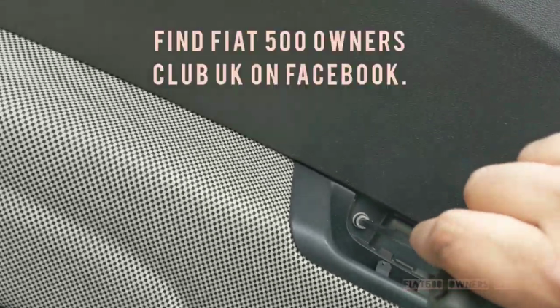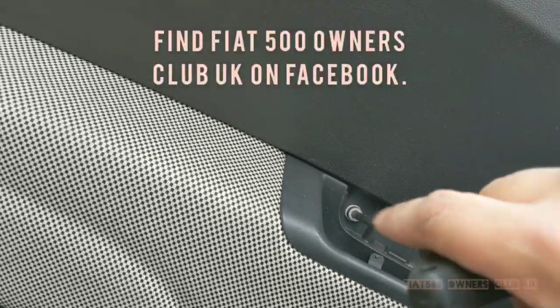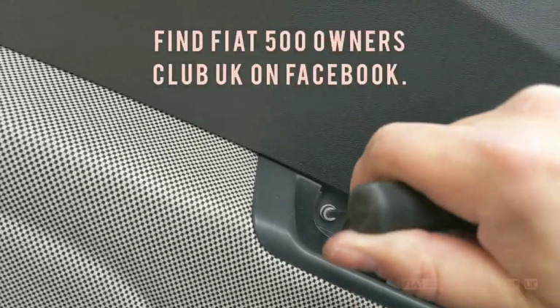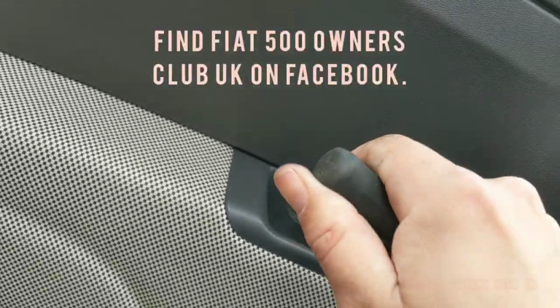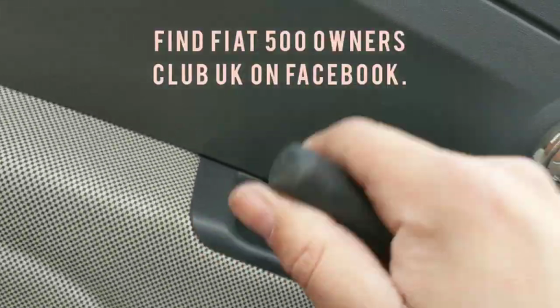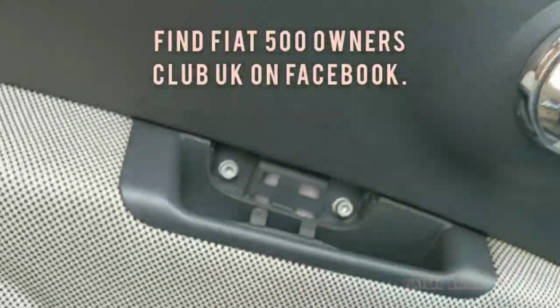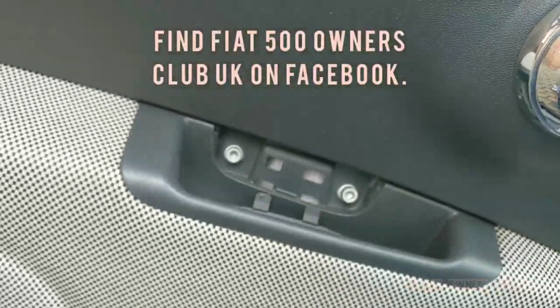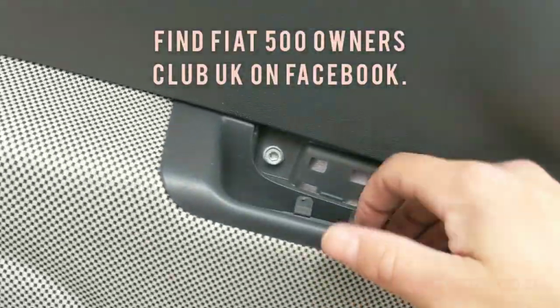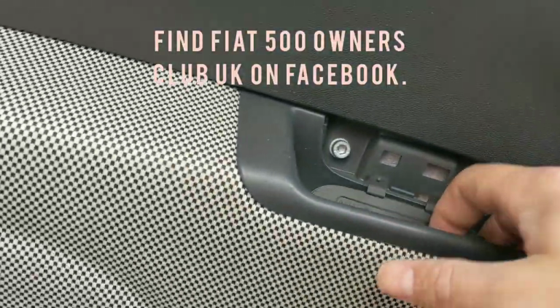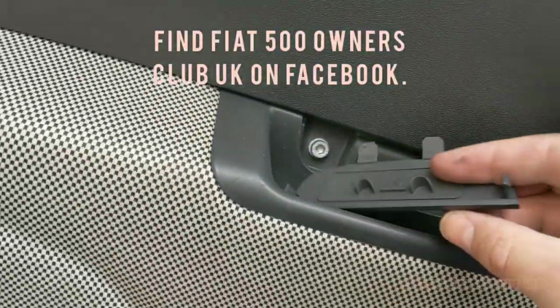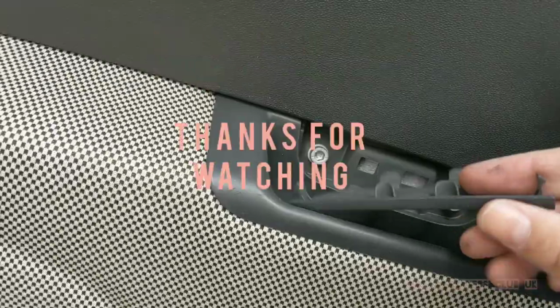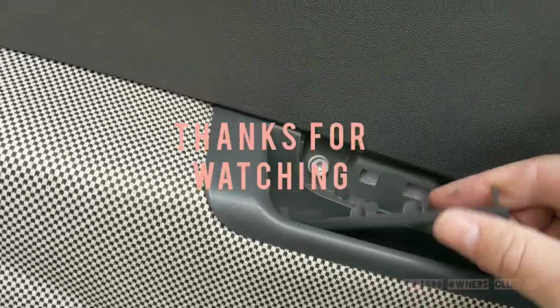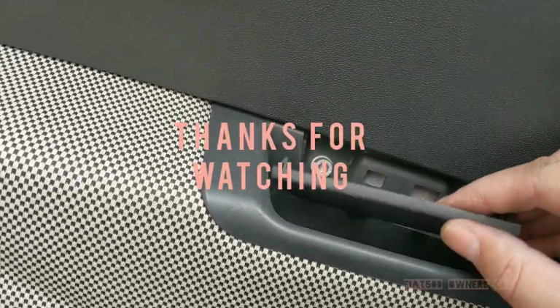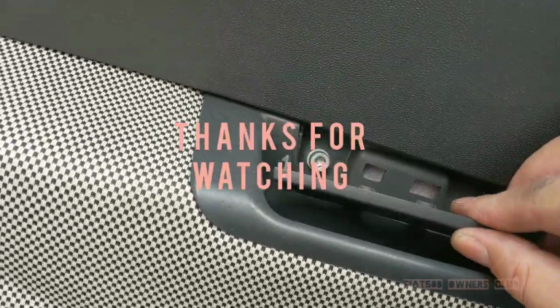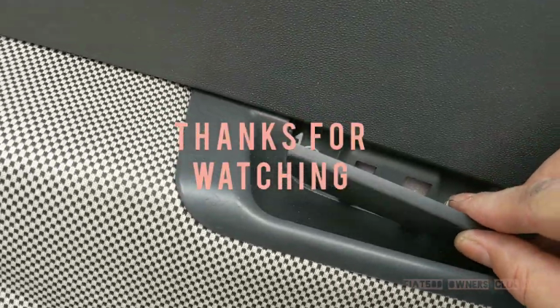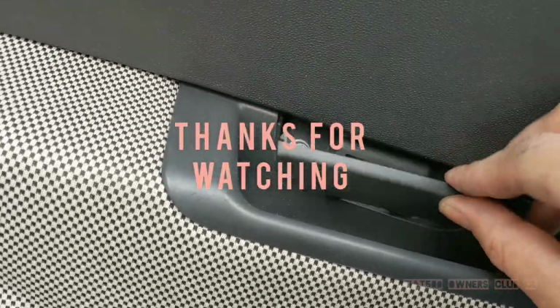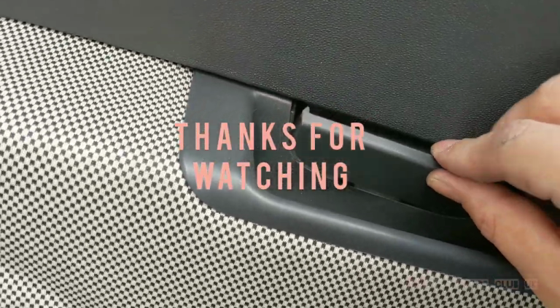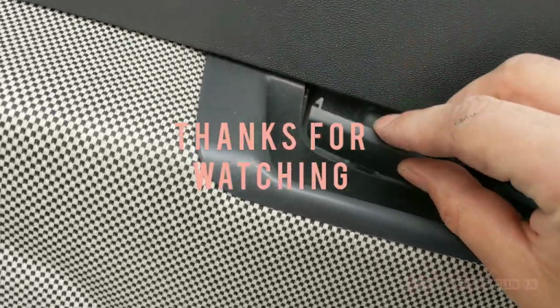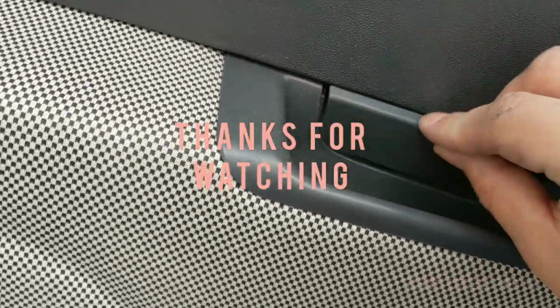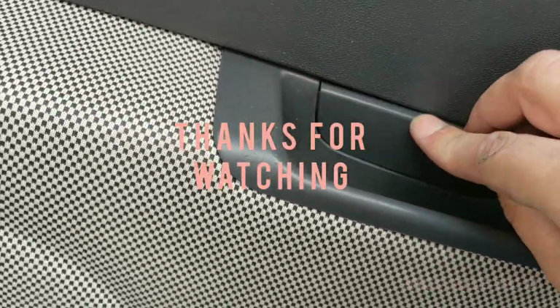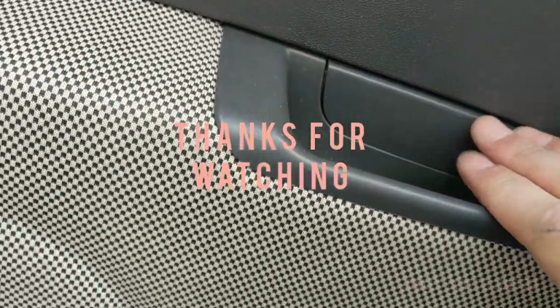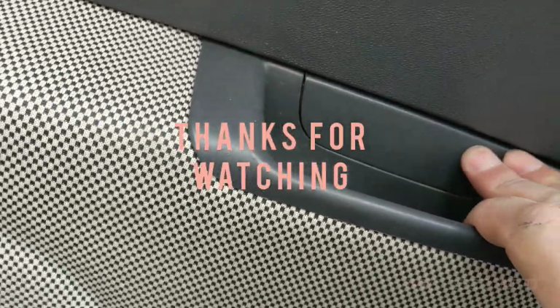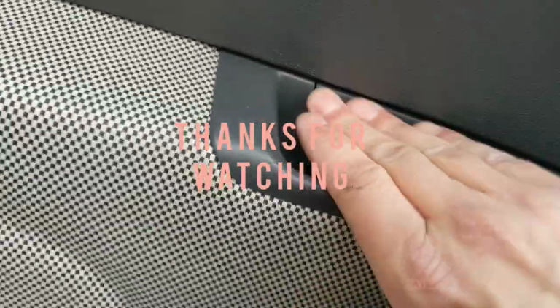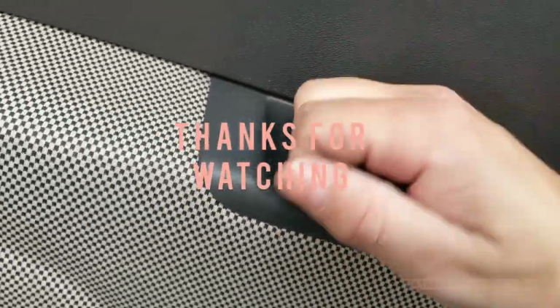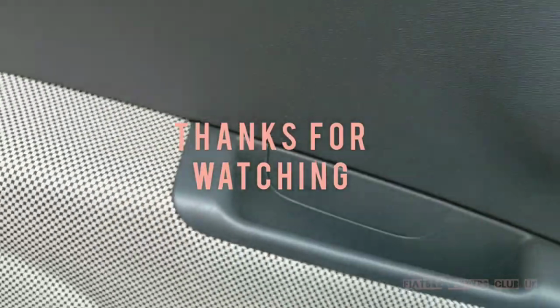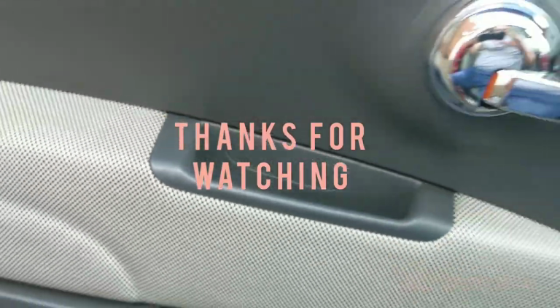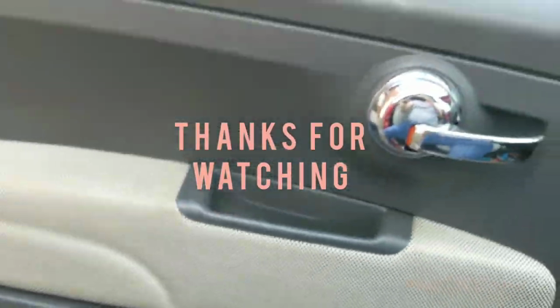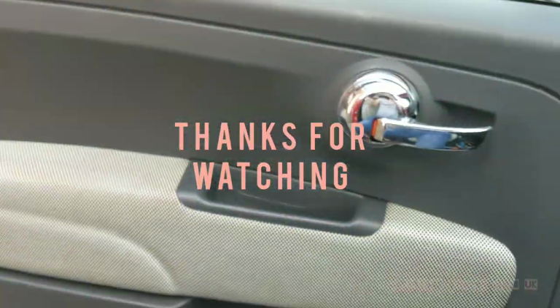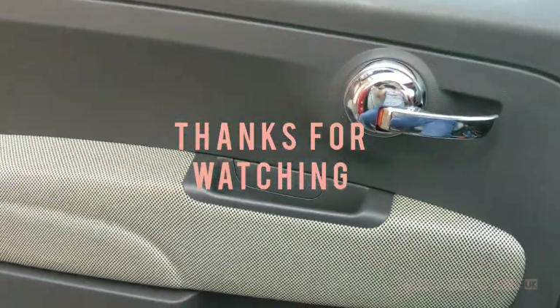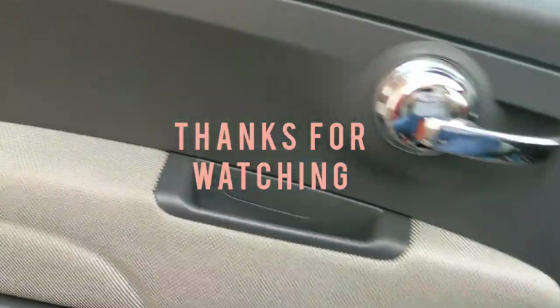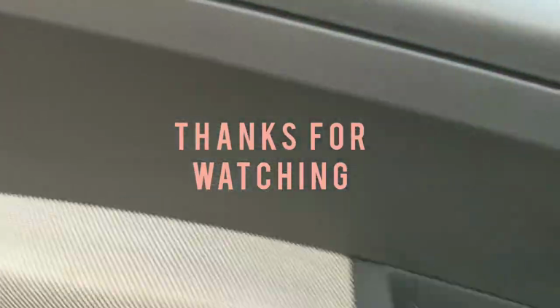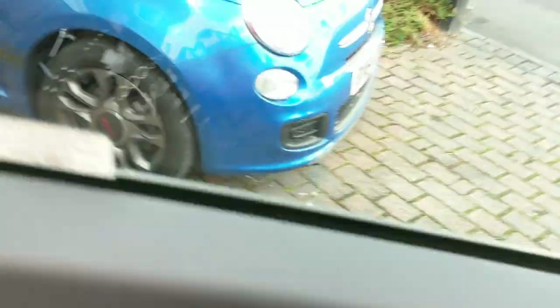So thank you for watching our video. For more help and advice, why not visit the Fiat 500 Owners Club UK on Facebook.